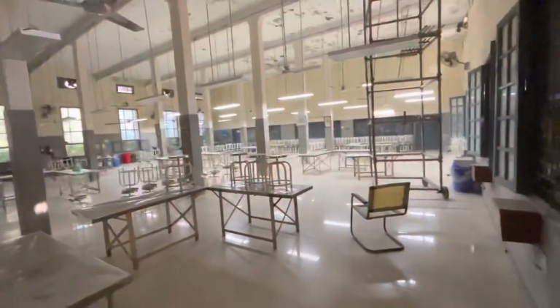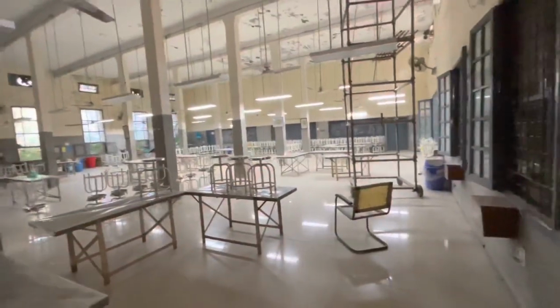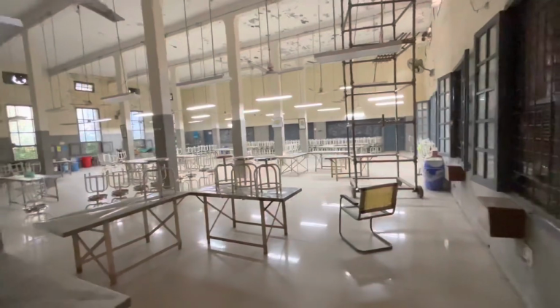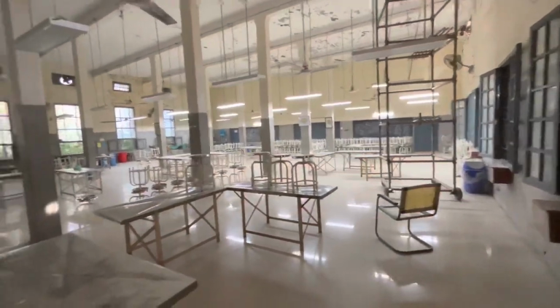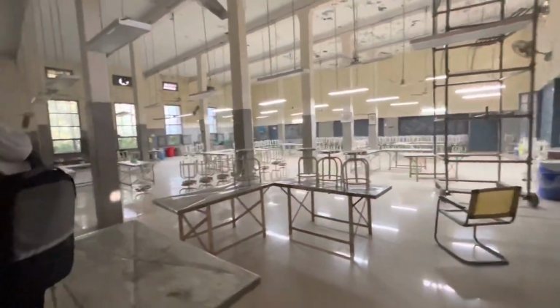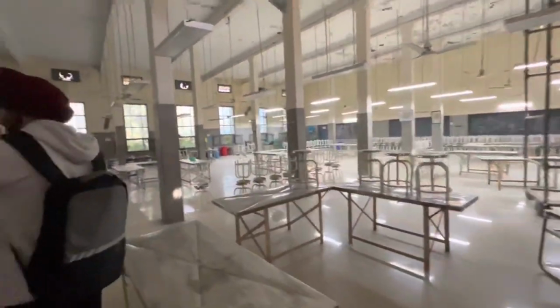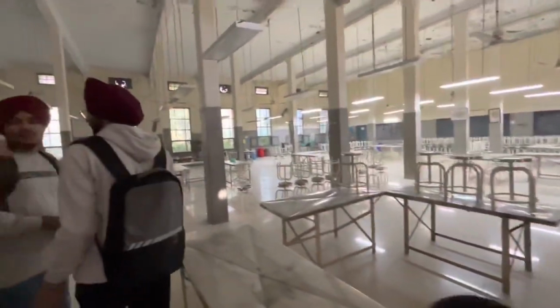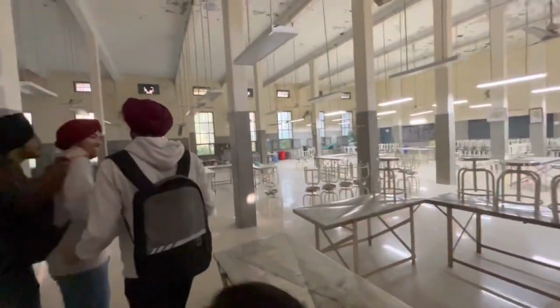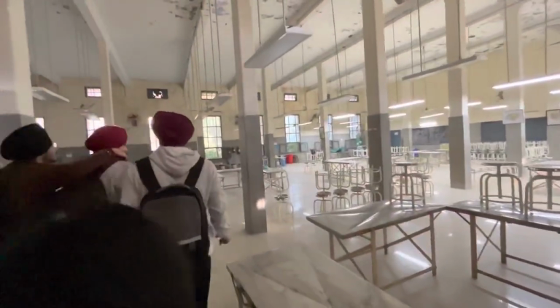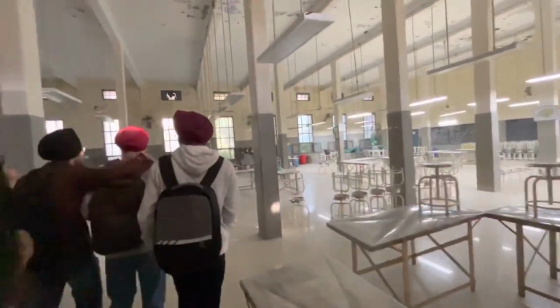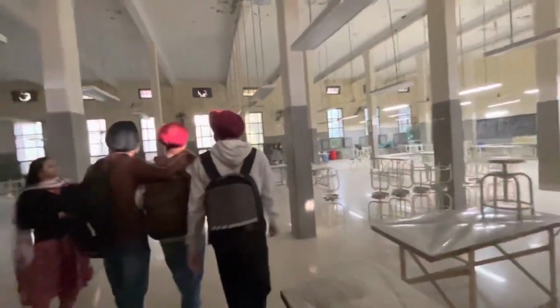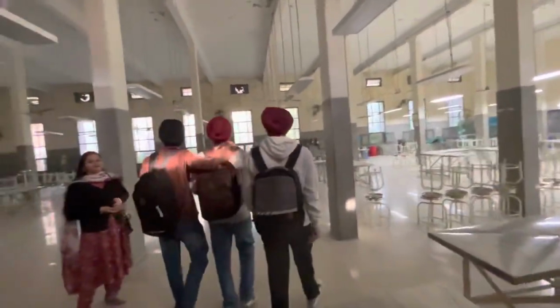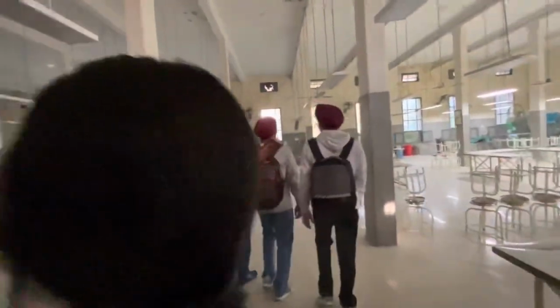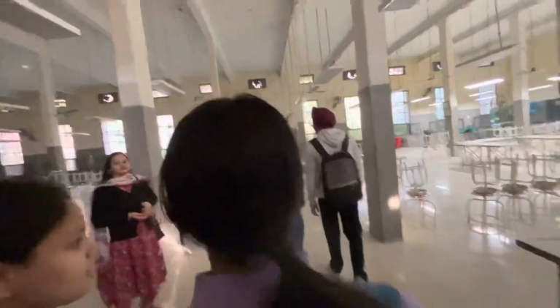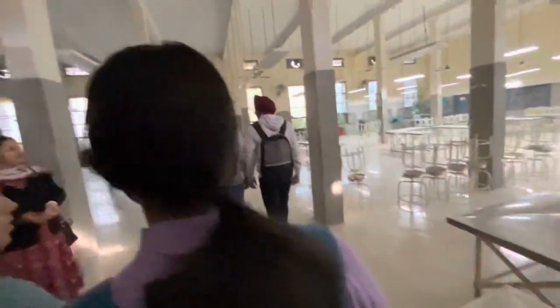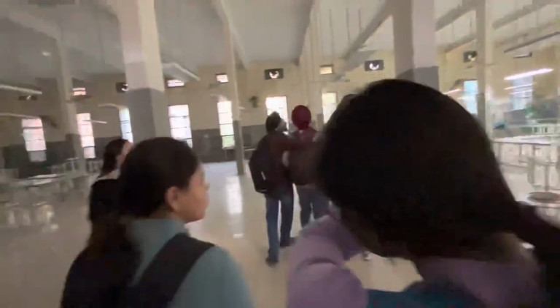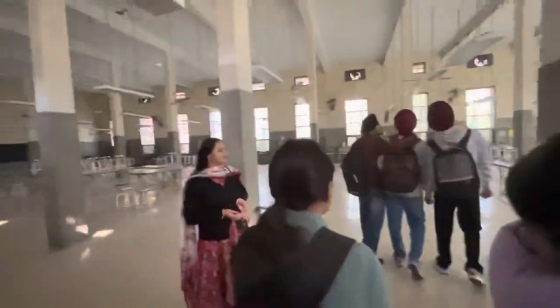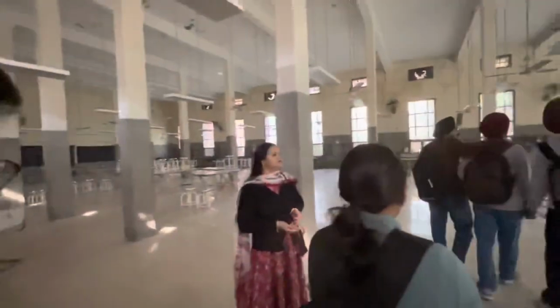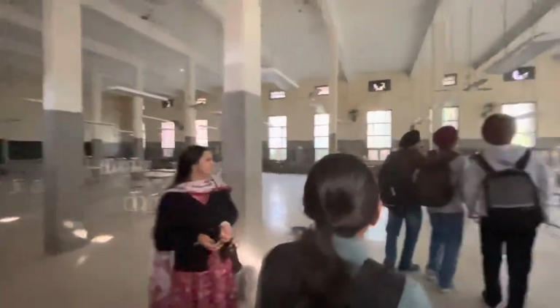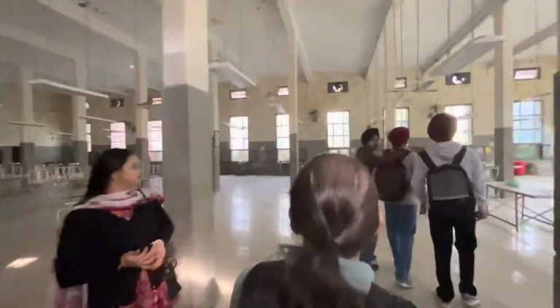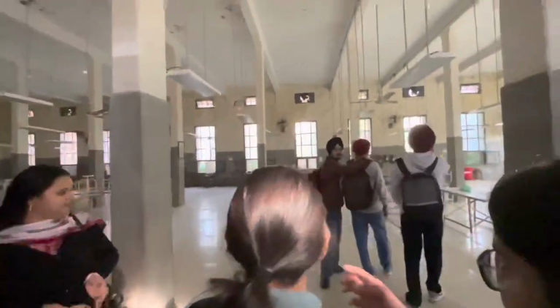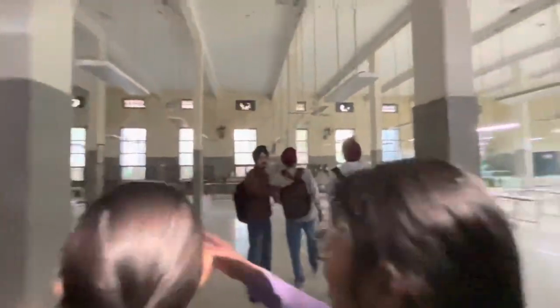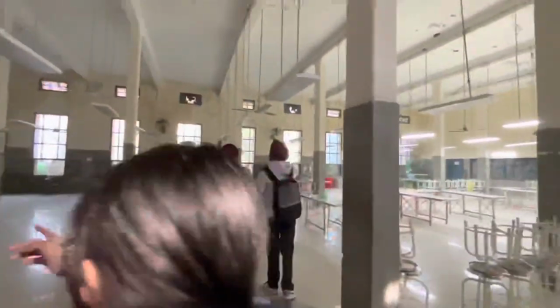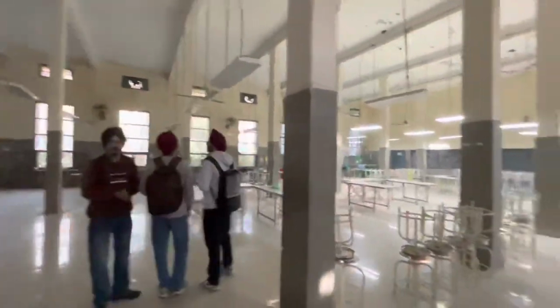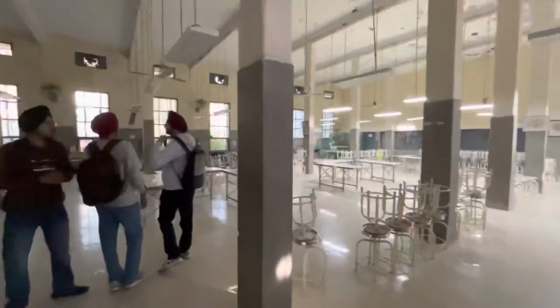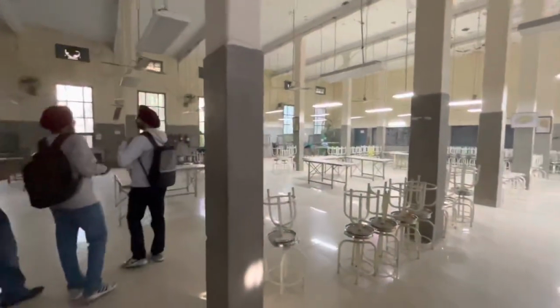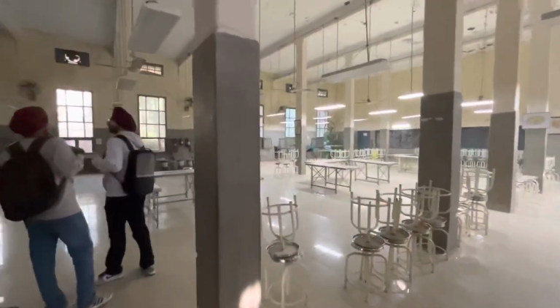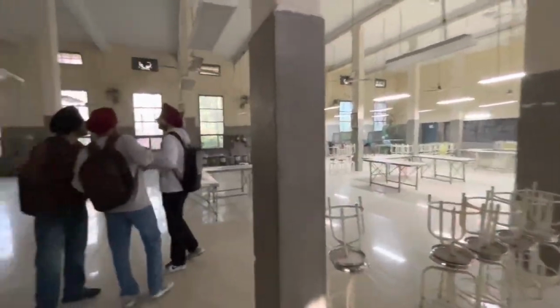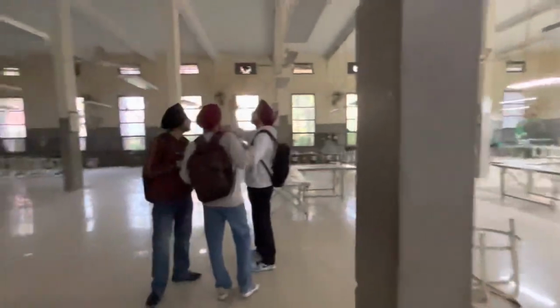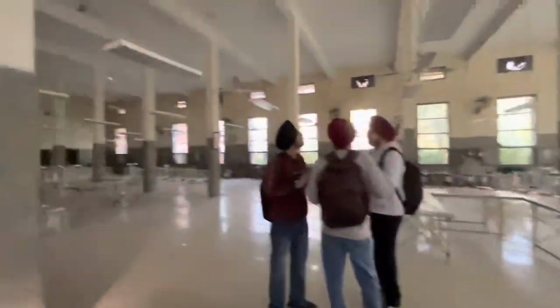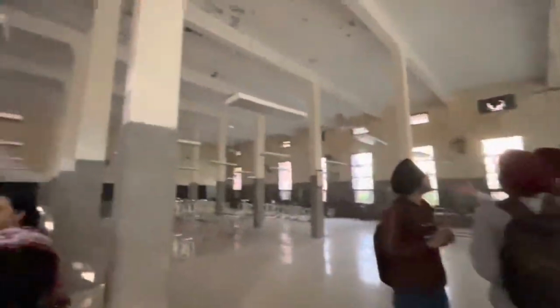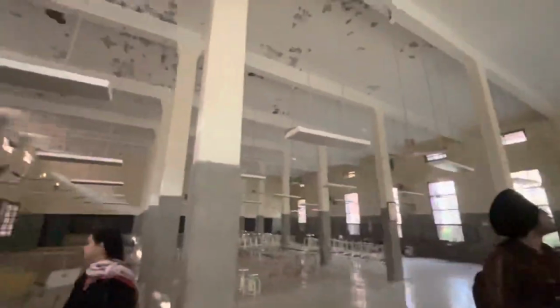This is the dissection hall, or the D-Hall, which is very, very large and has a beautiful infrastructure.